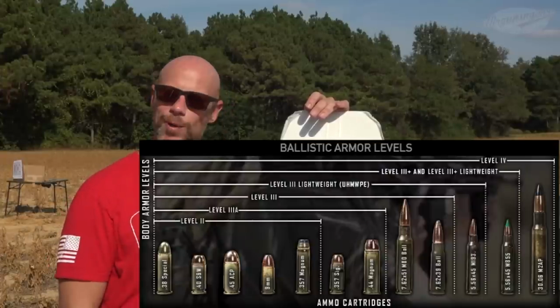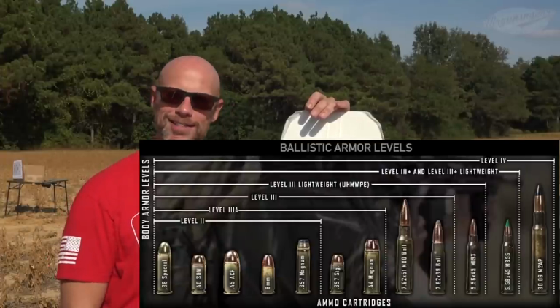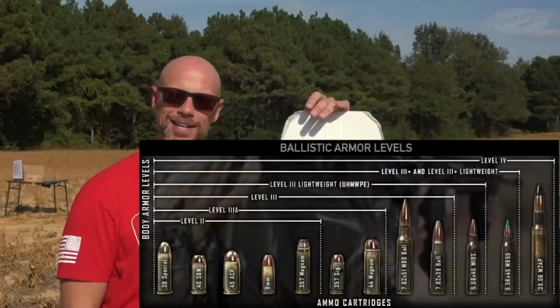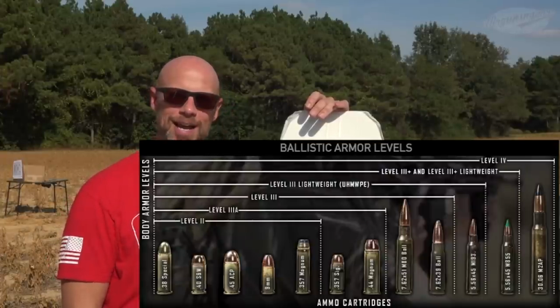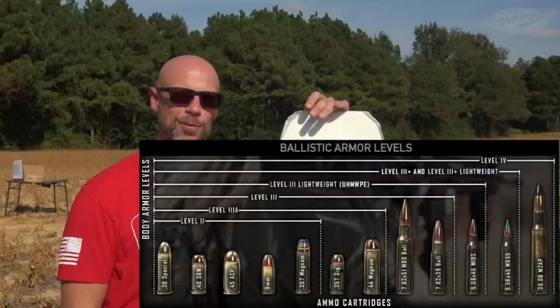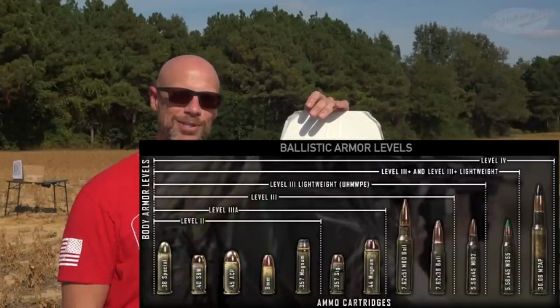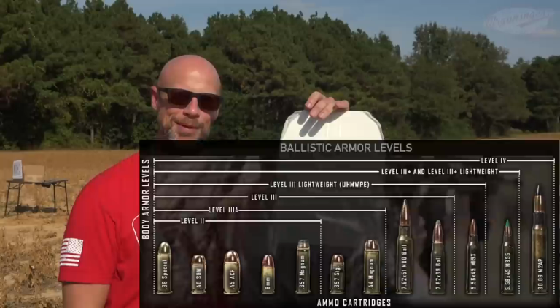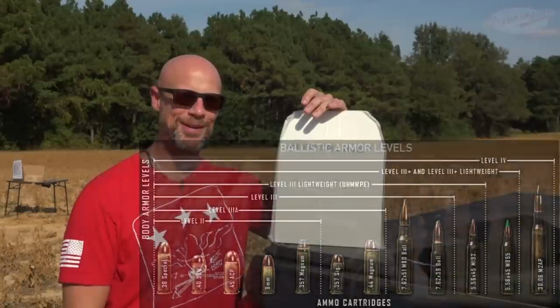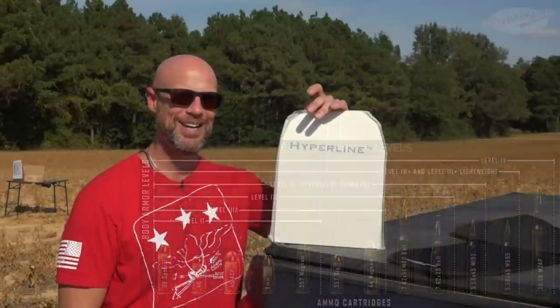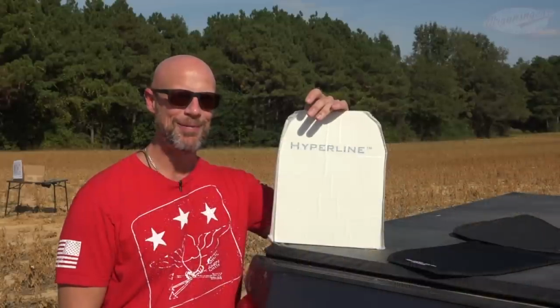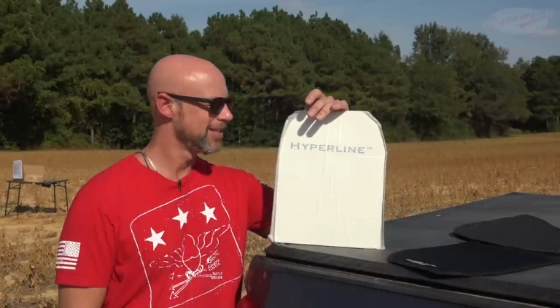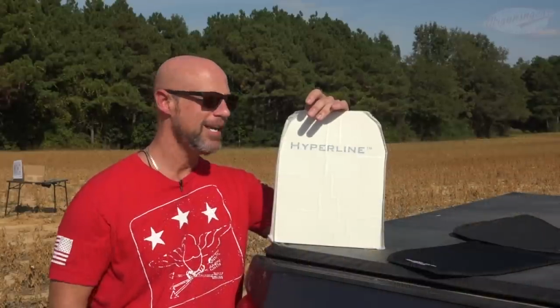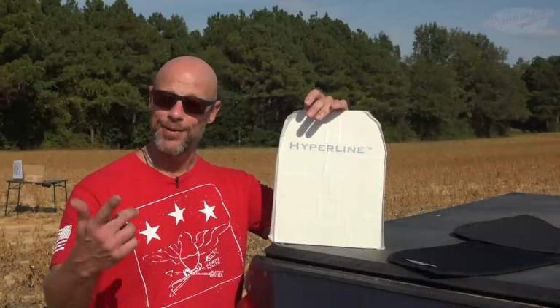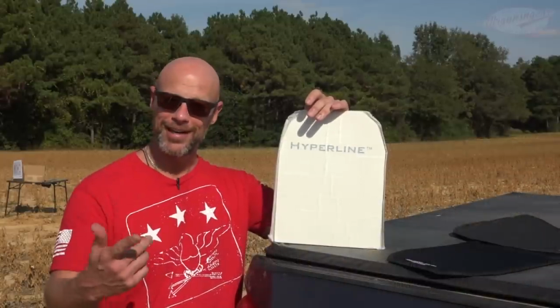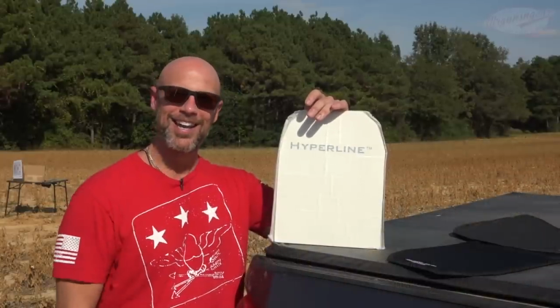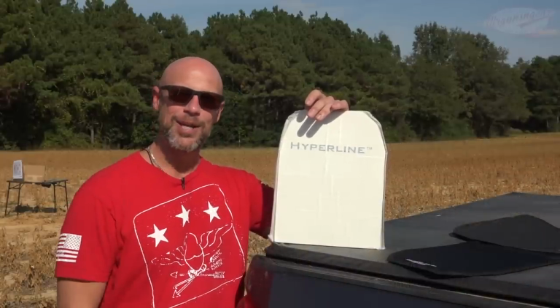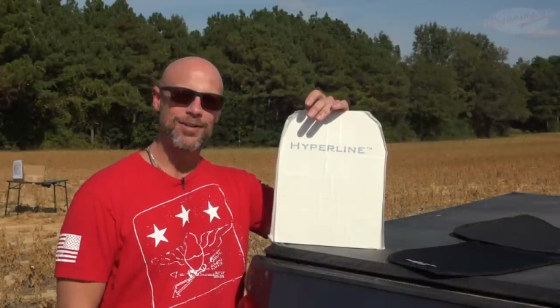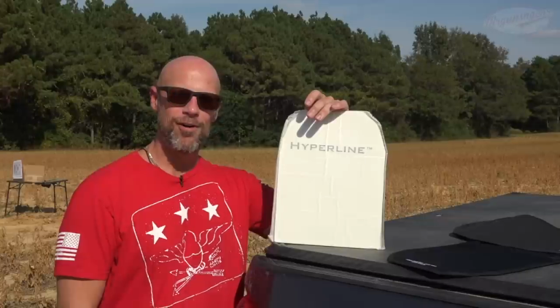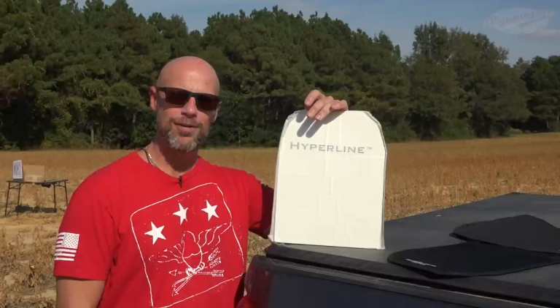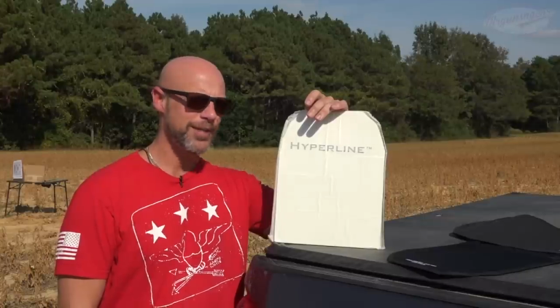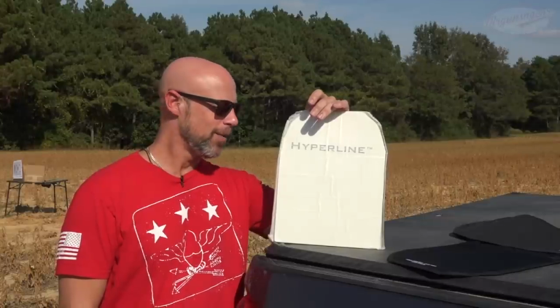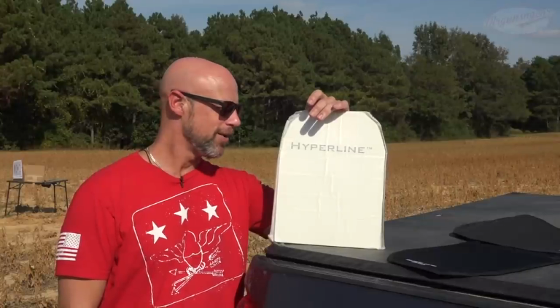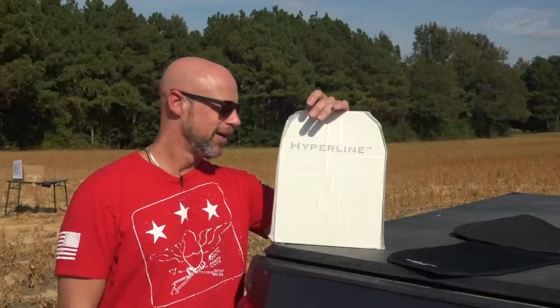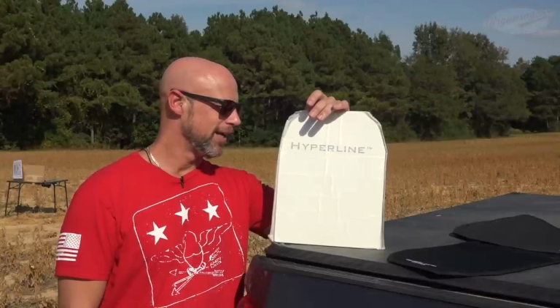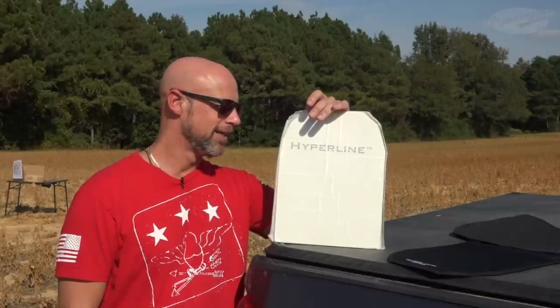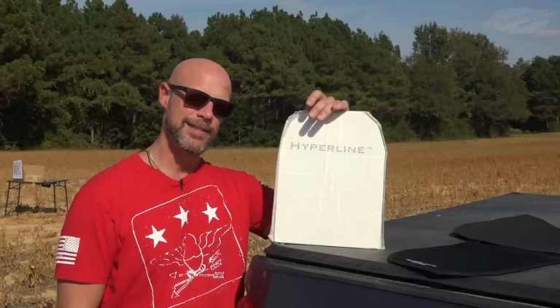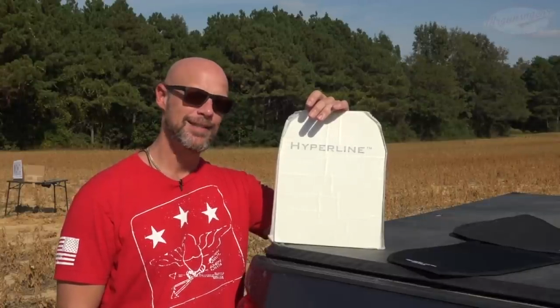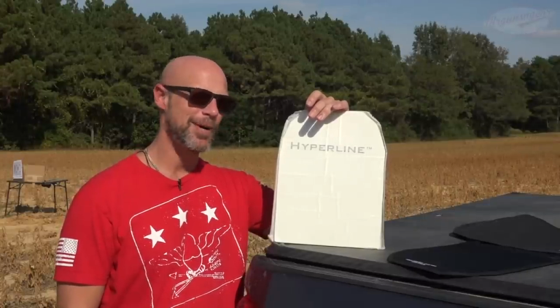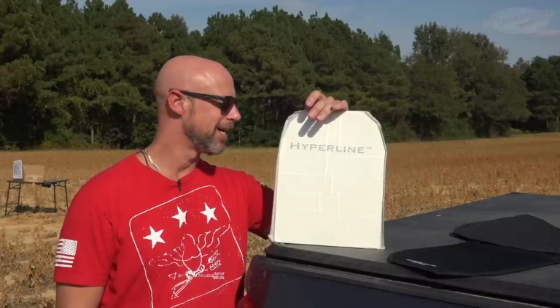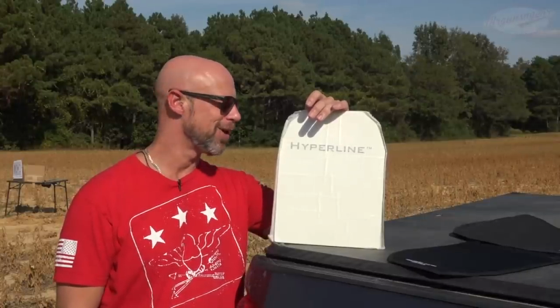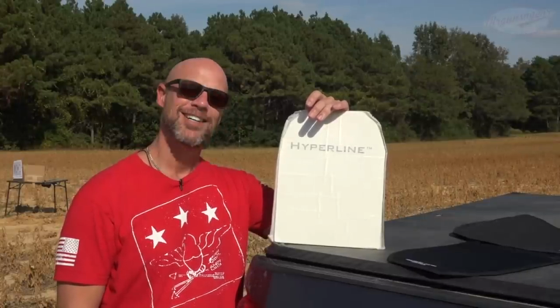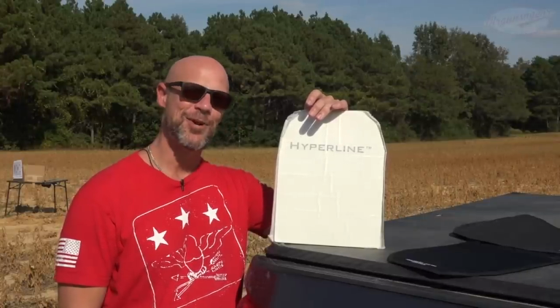We're going to test that today, and I think we're going to push it a little bit farther. If you're new here, we kill all armor. All of it will die one way or another, and this one's about to die as well. Let's get started.